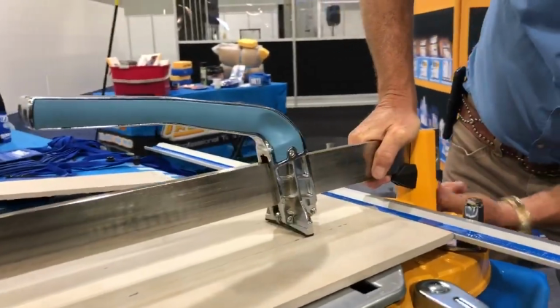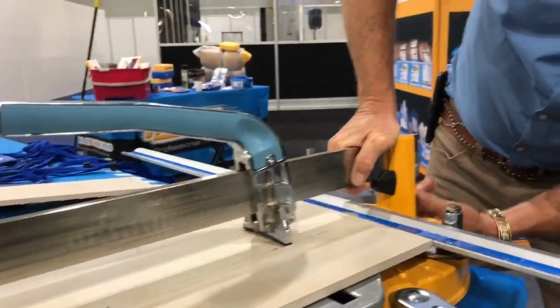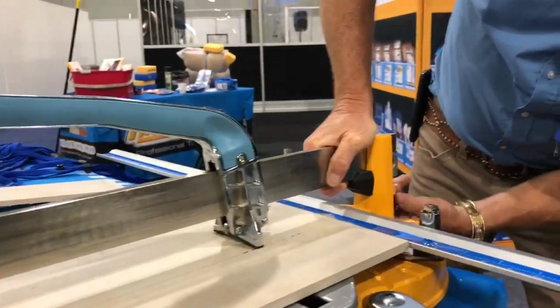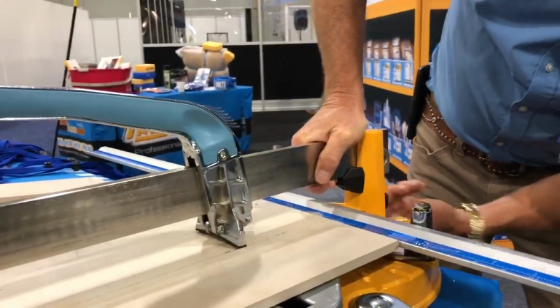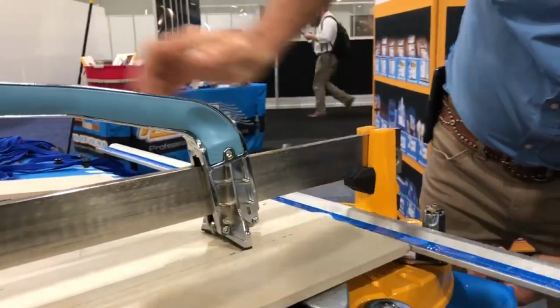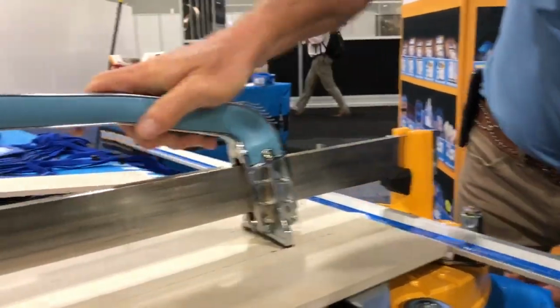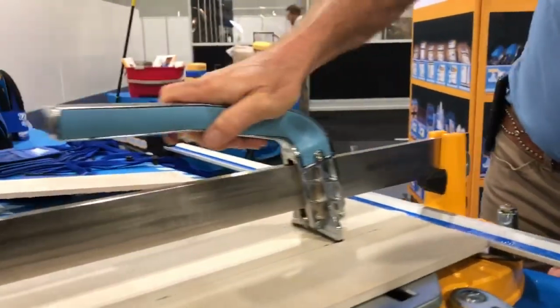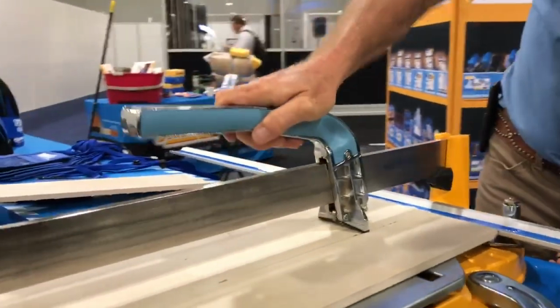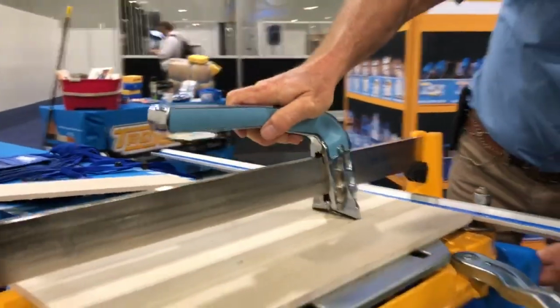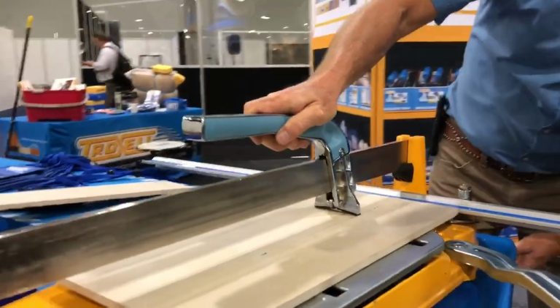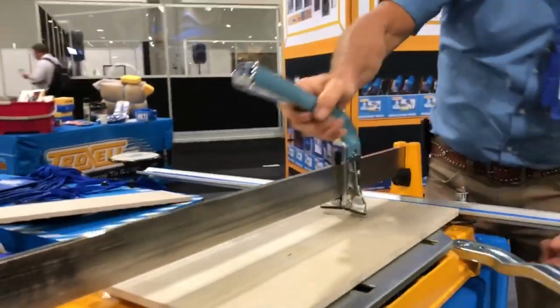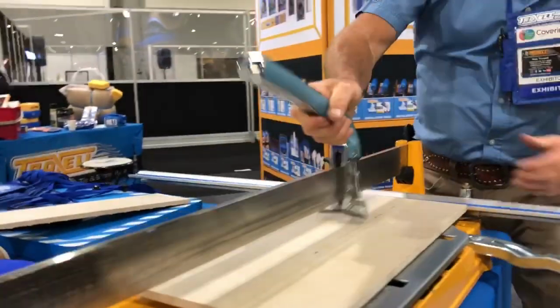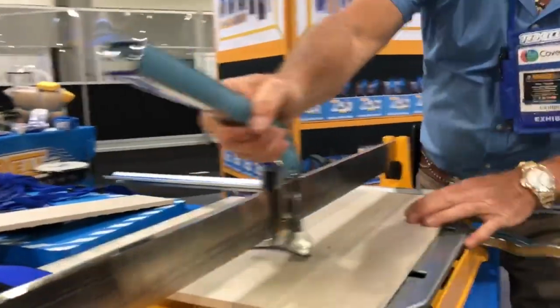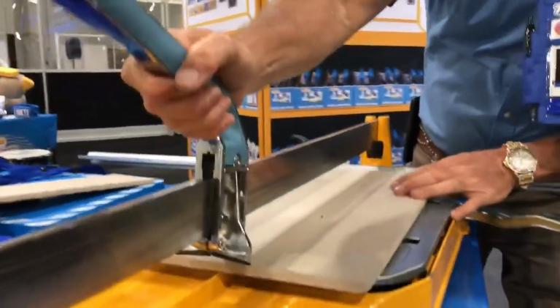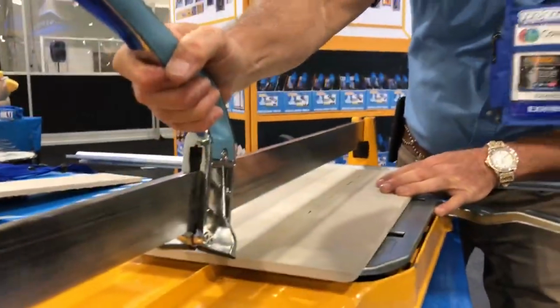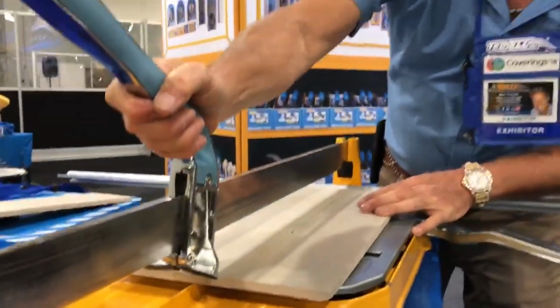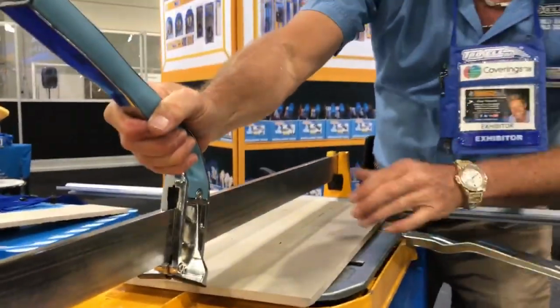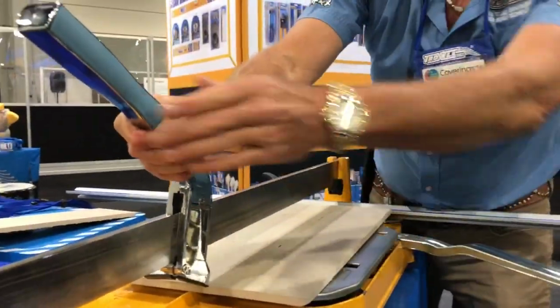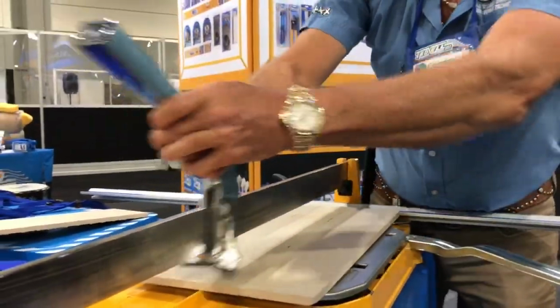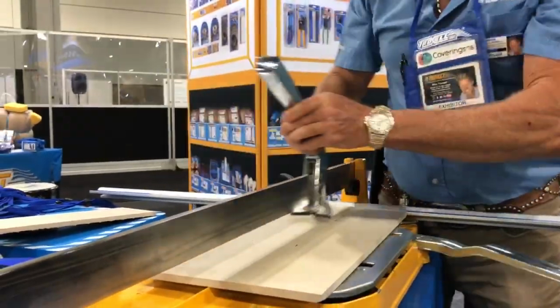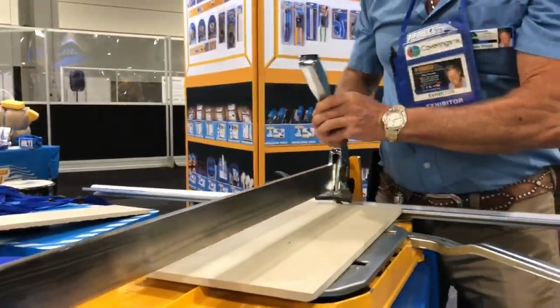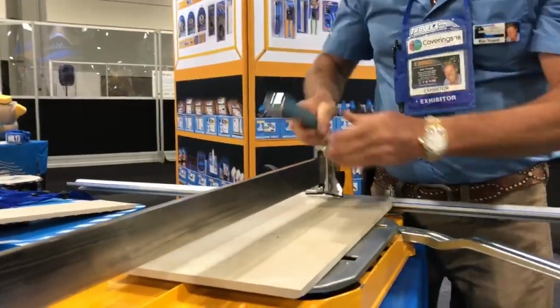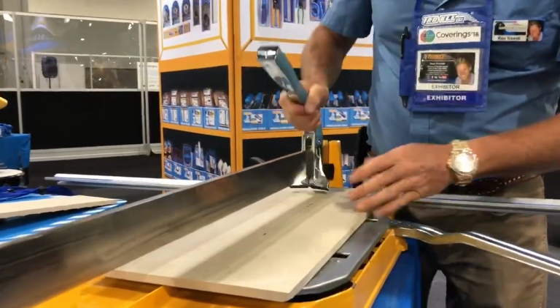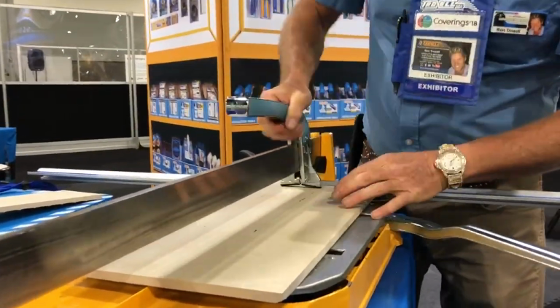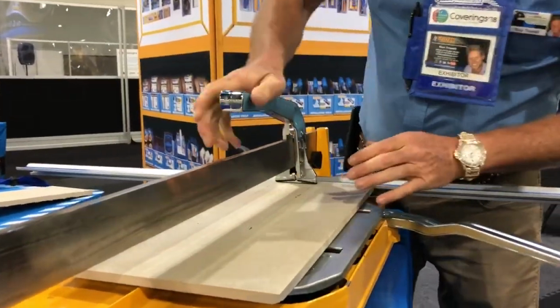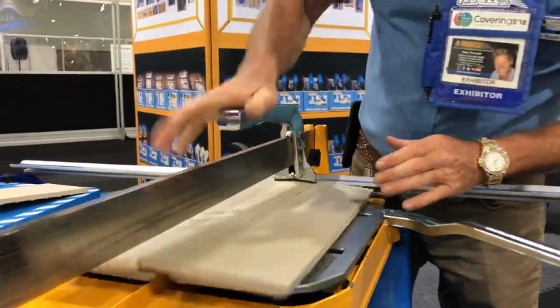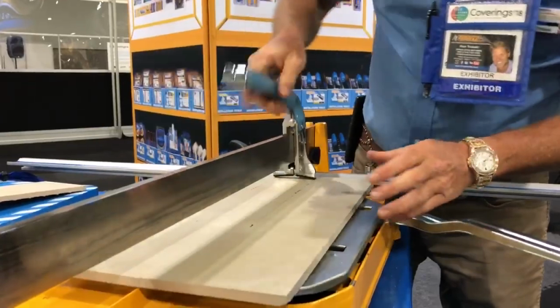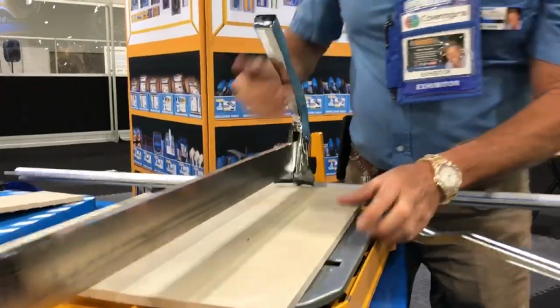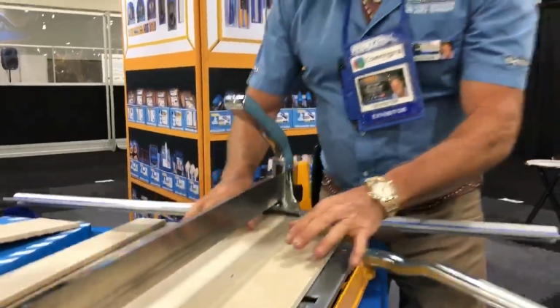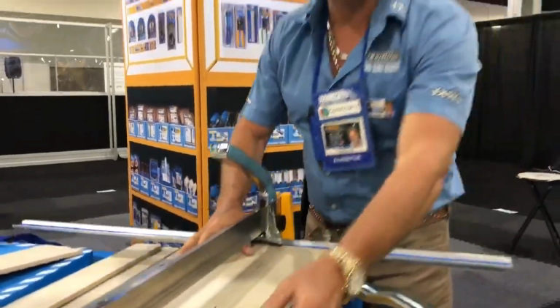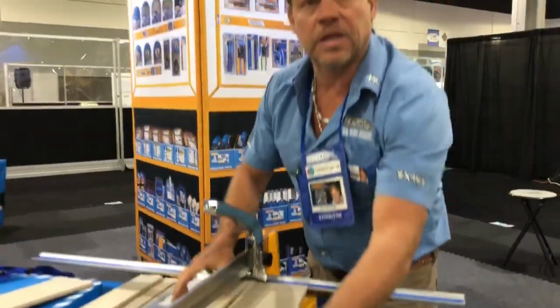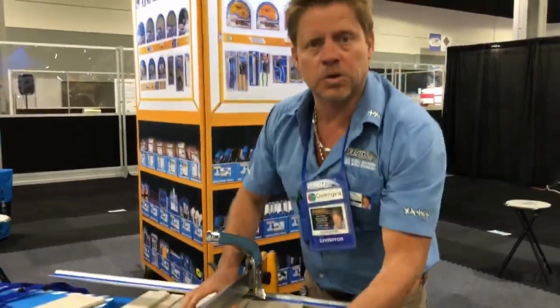That's what you want. So now when I score my tile and pop it, it's perfect.